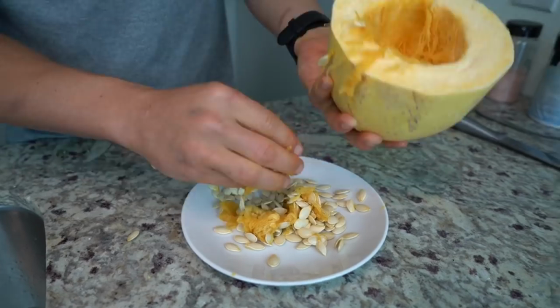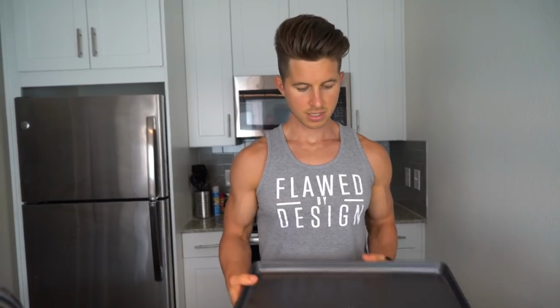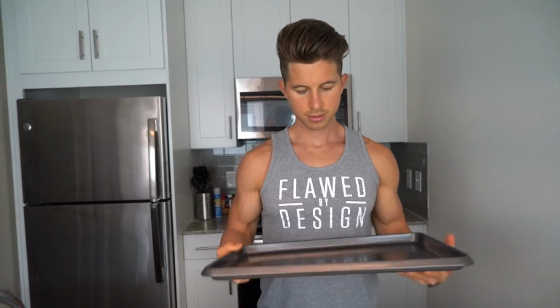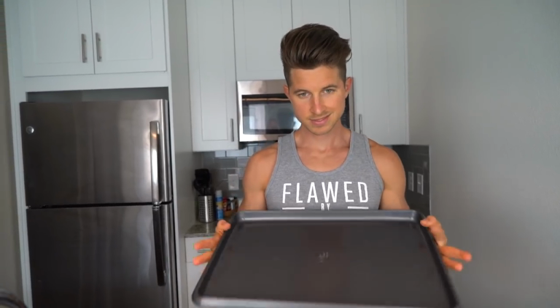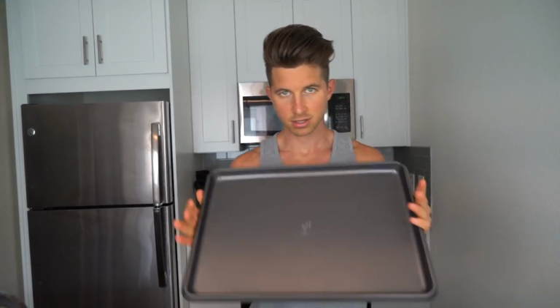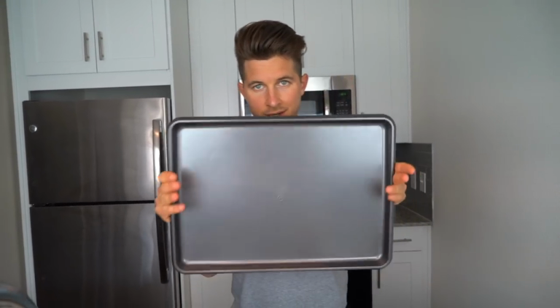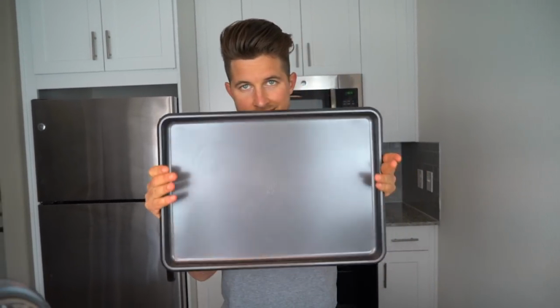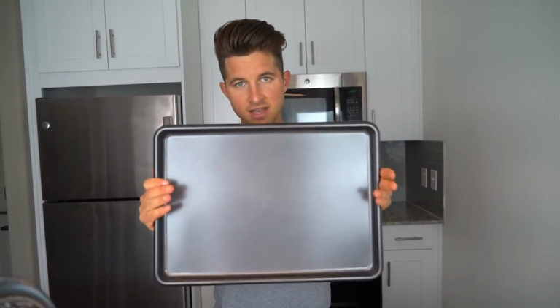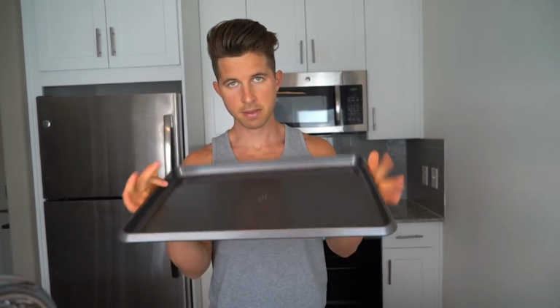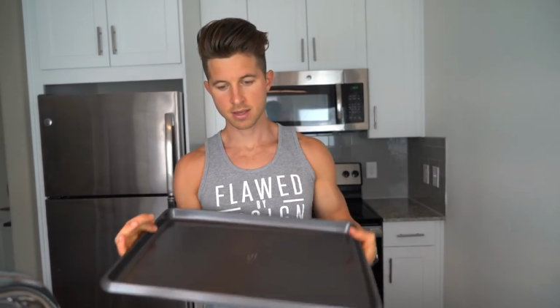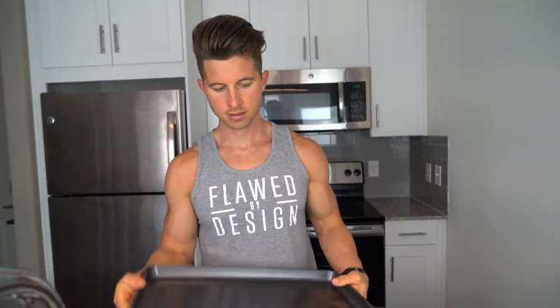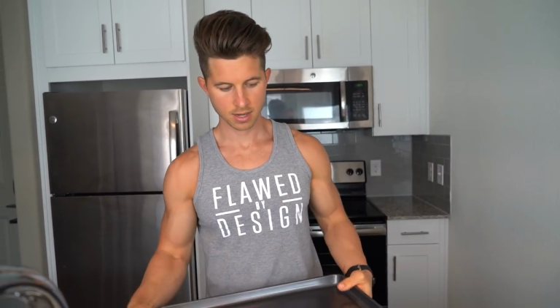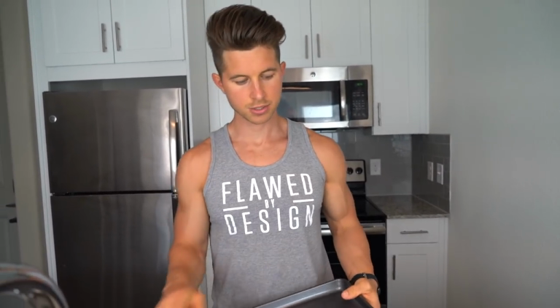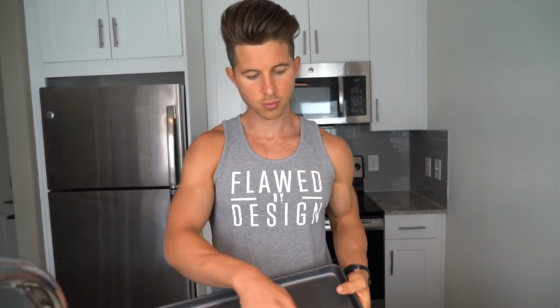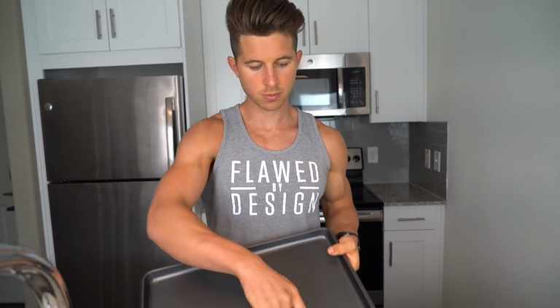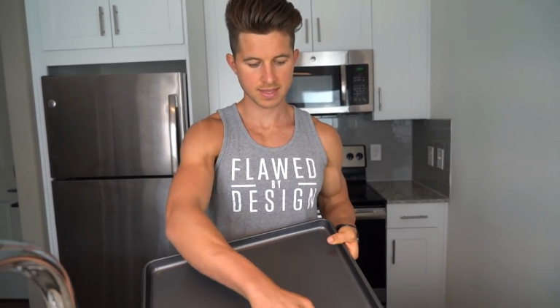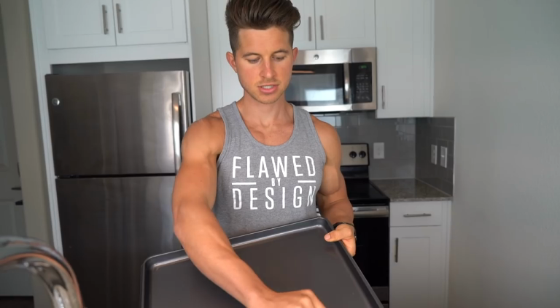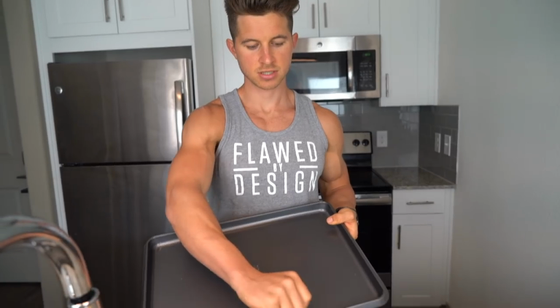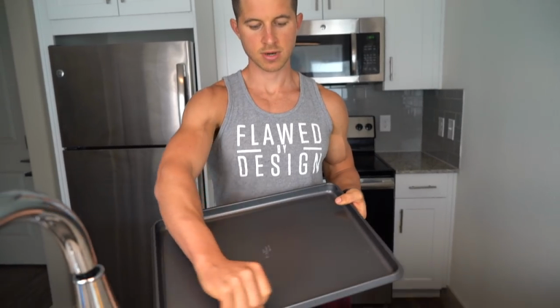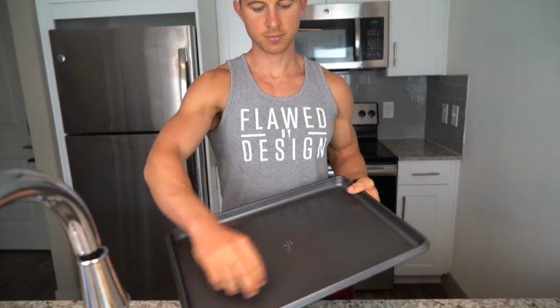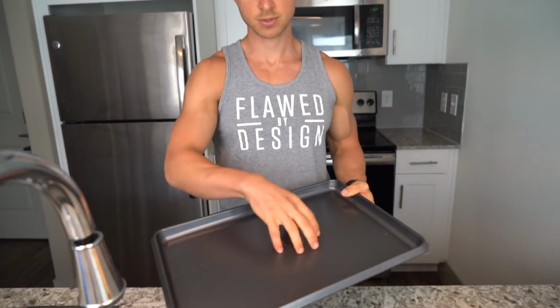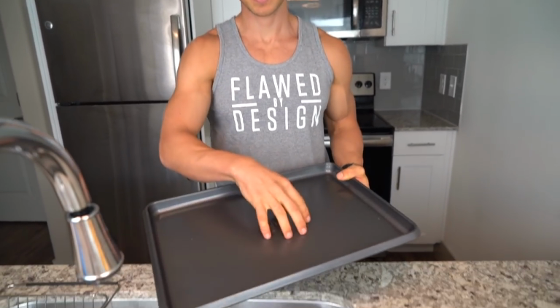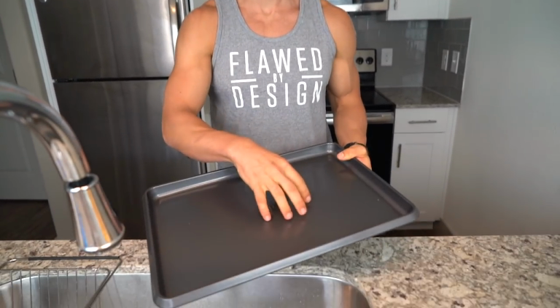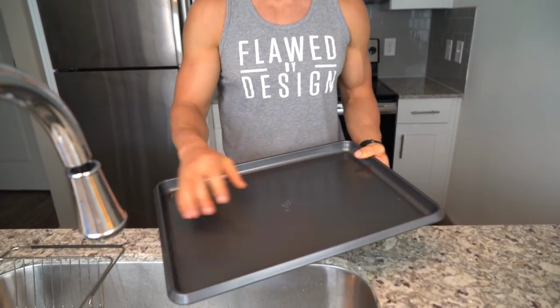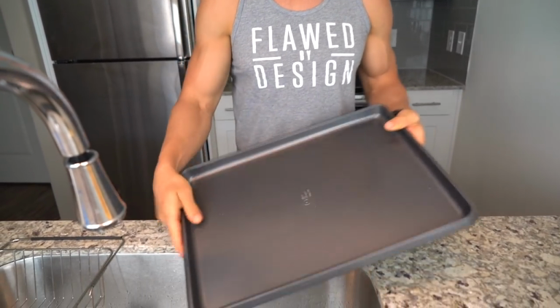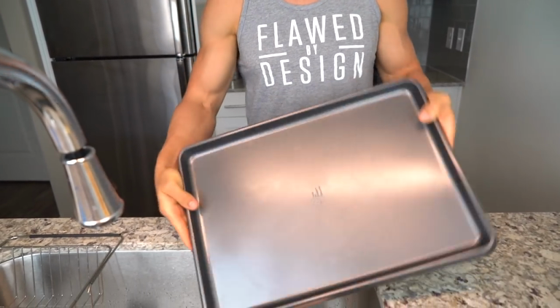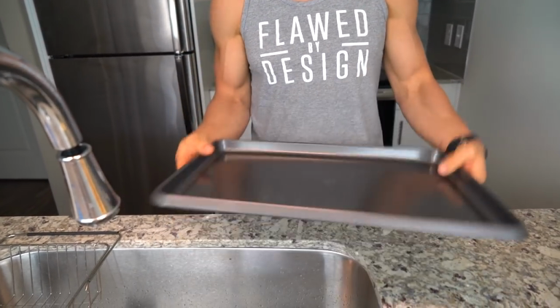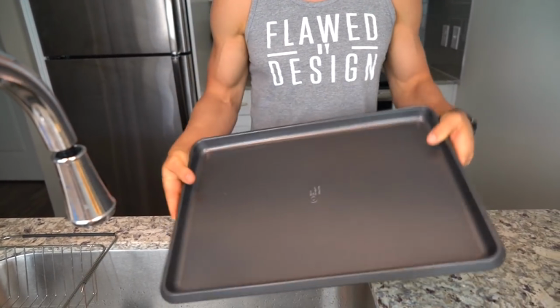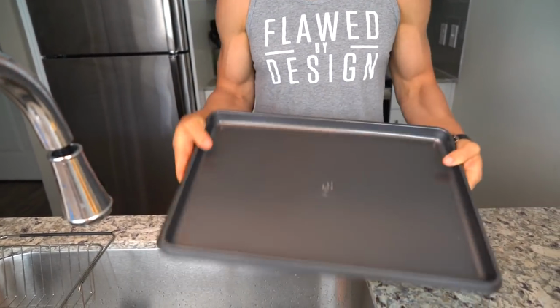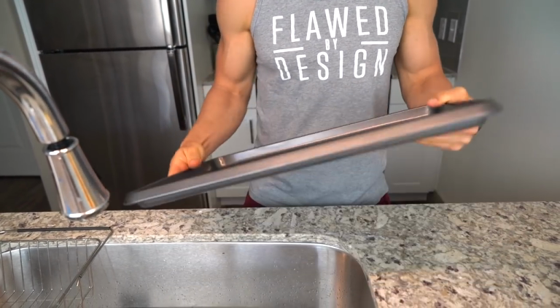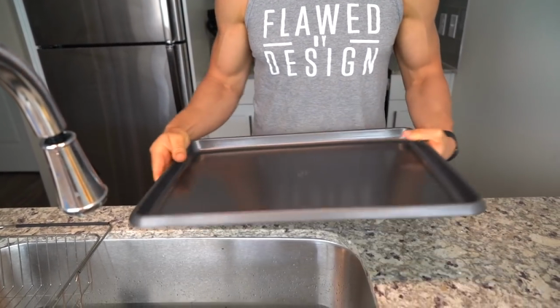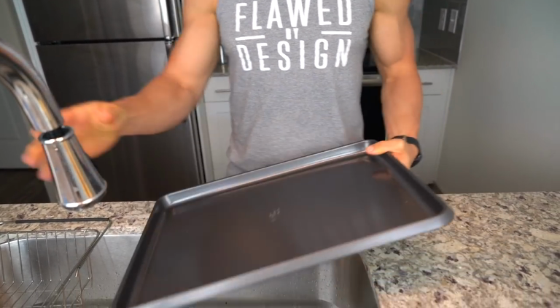Now take your oven-safe pan — you're going to want one with edges around it because we're going to be adding water, and we don't want the water falling out.